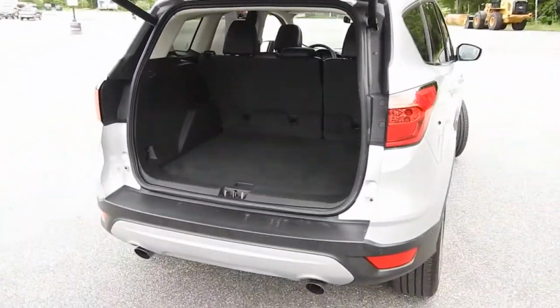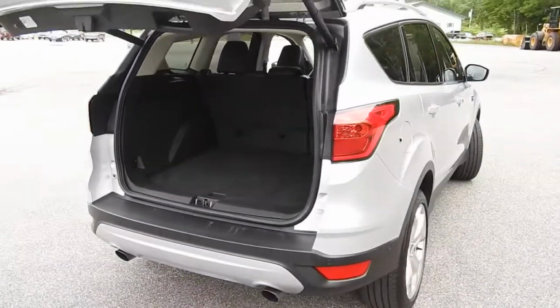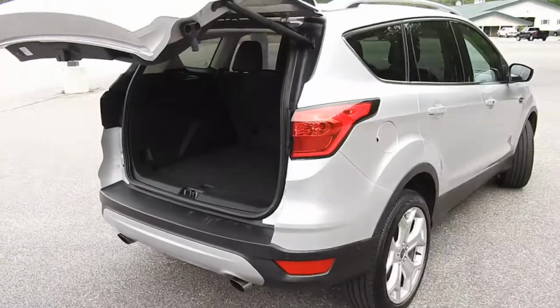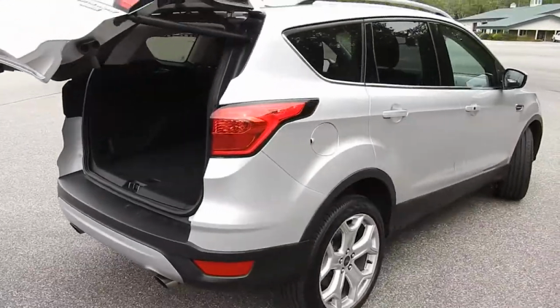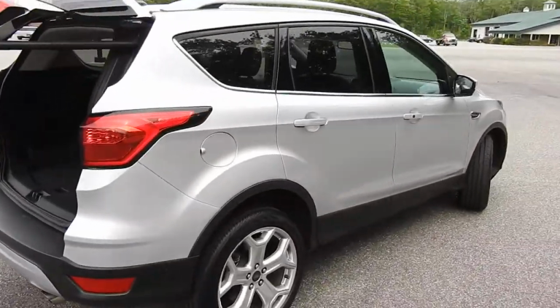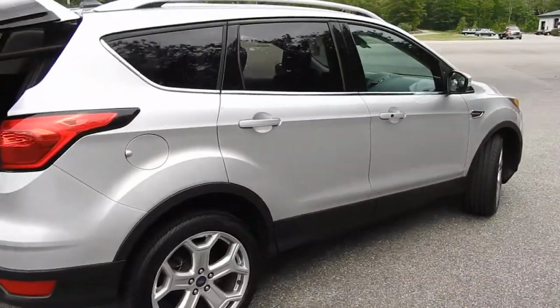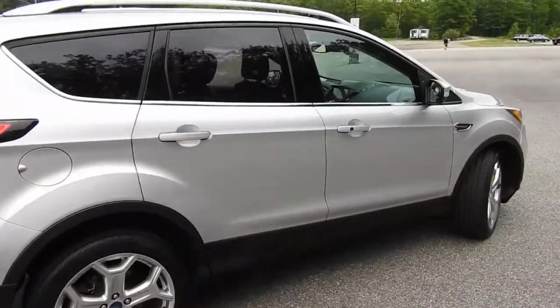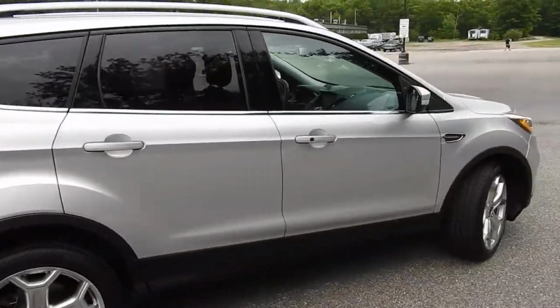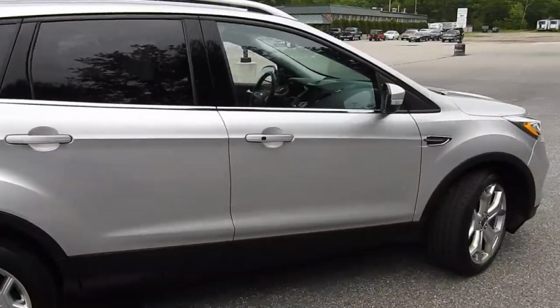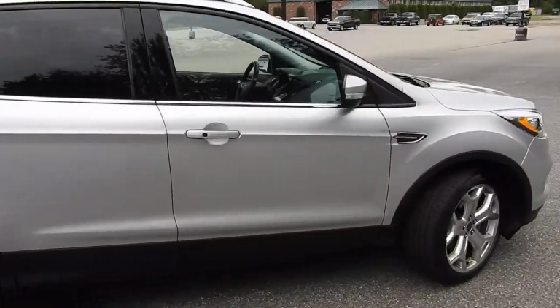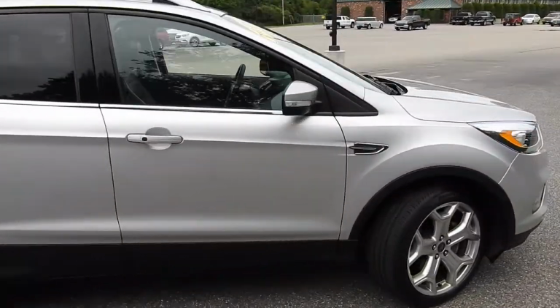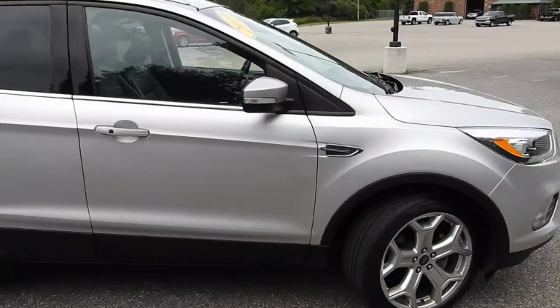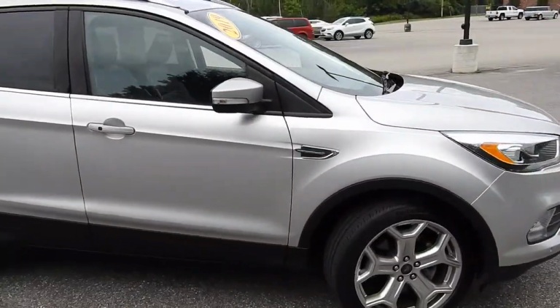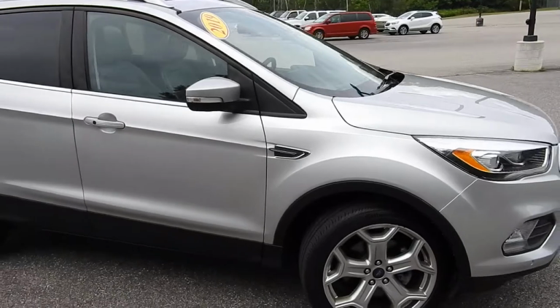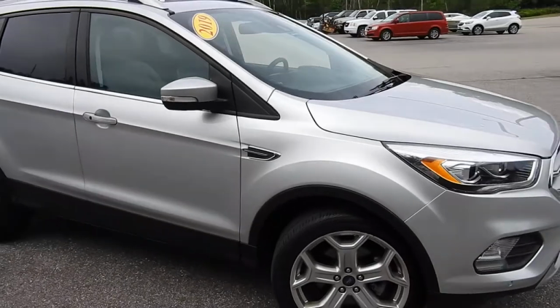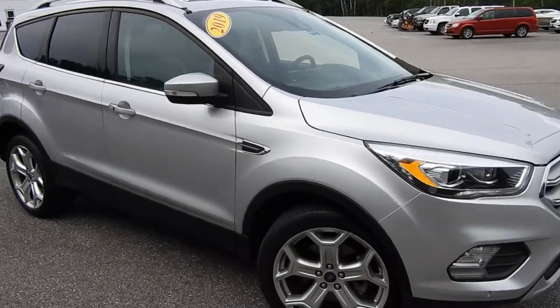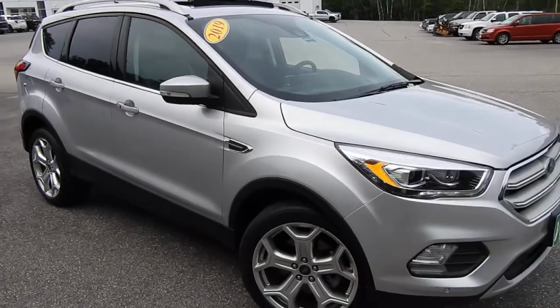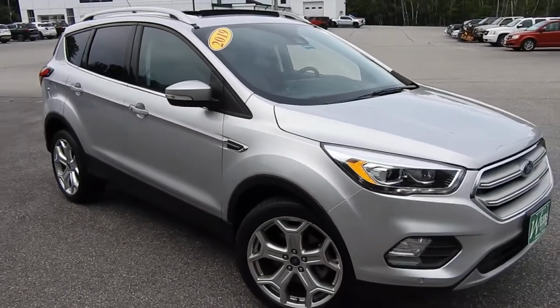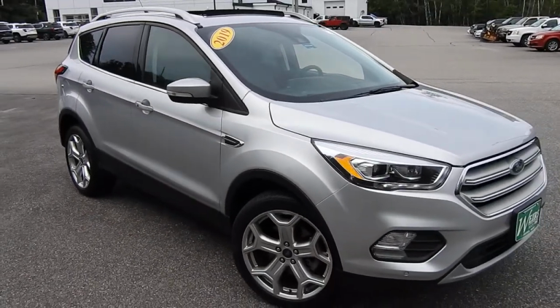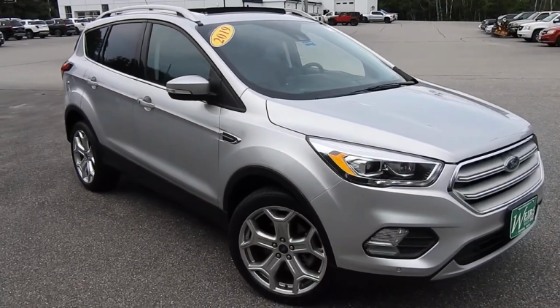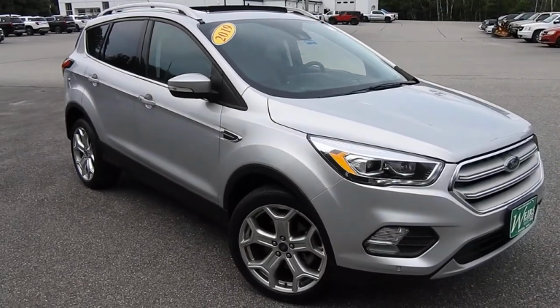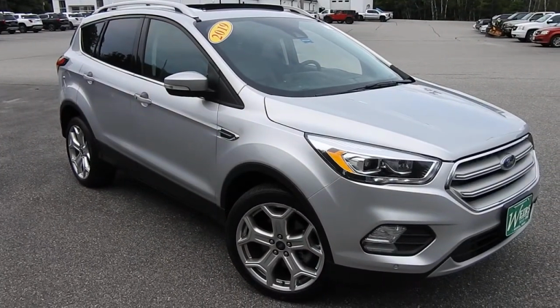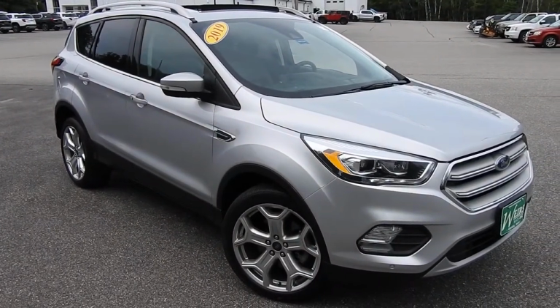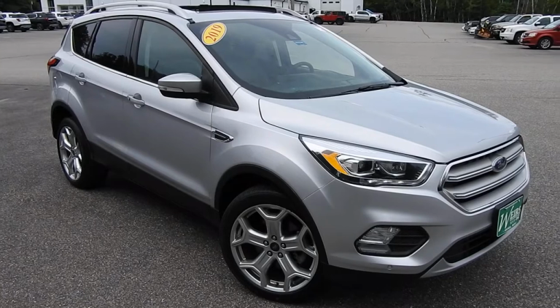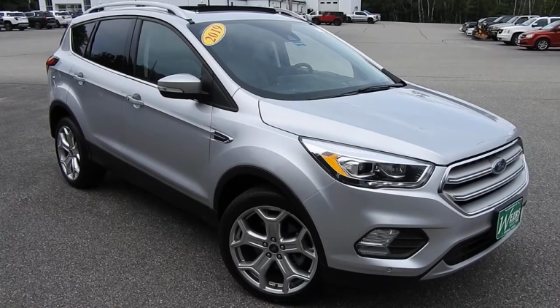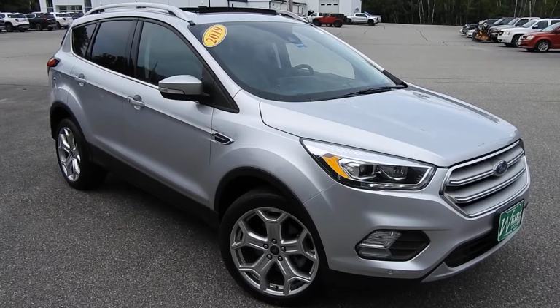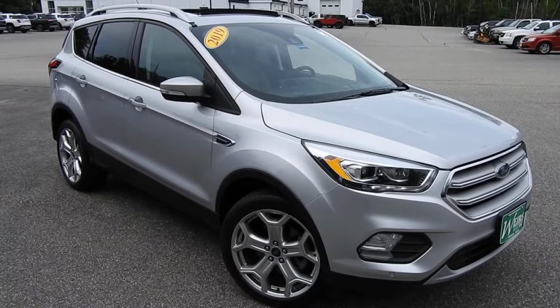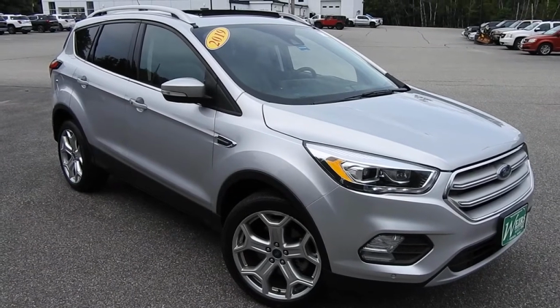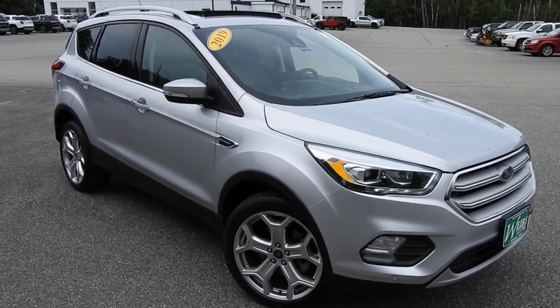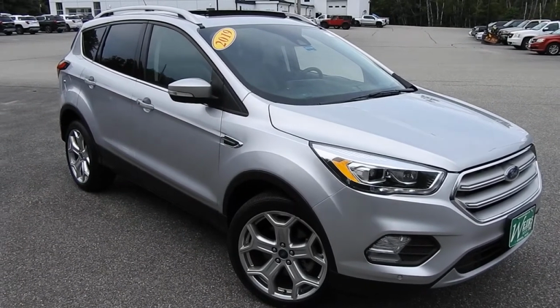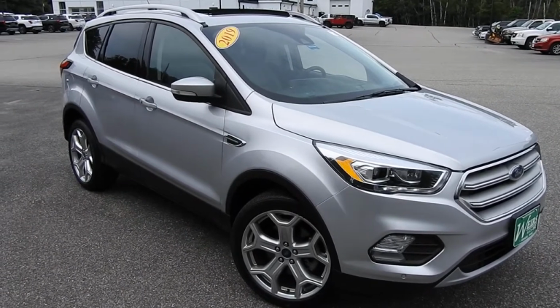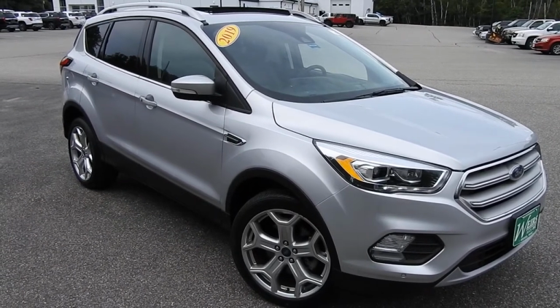If you have any further questions on this vehicle and would like to come in and take it for a test drive, please don't hesitate to give us a call. Direct line is 207-985-3537 or you can visit us at www.weirsbuickgmc.com. Thanks for looking and have a great day.